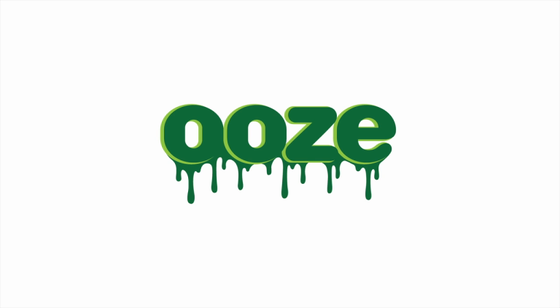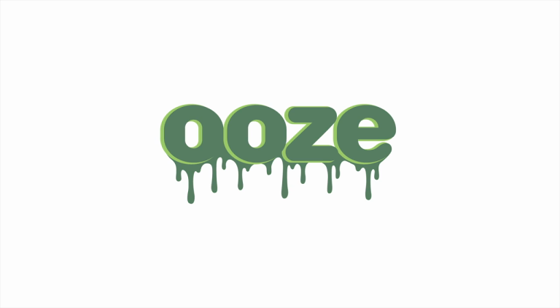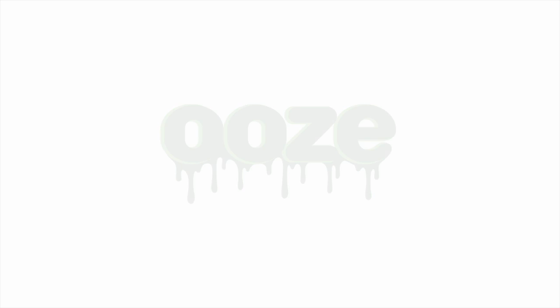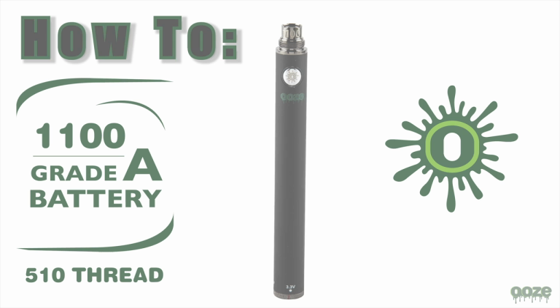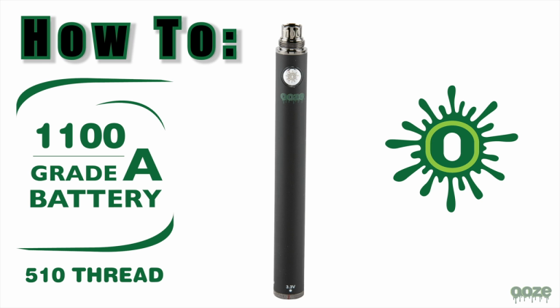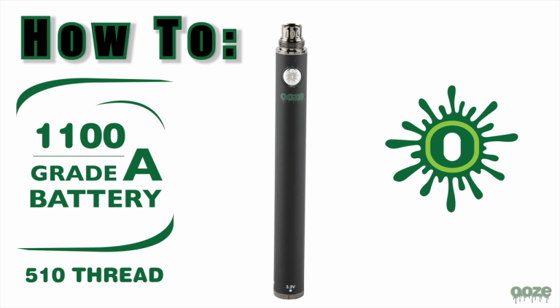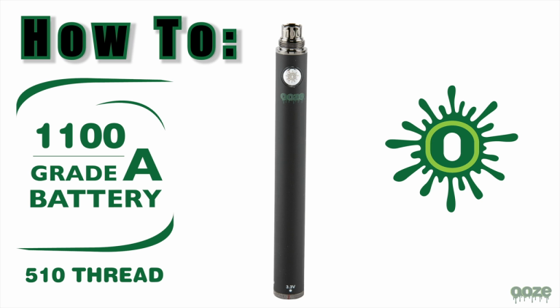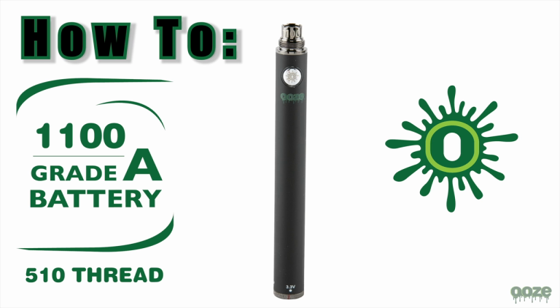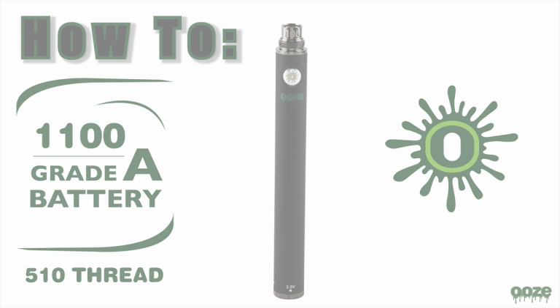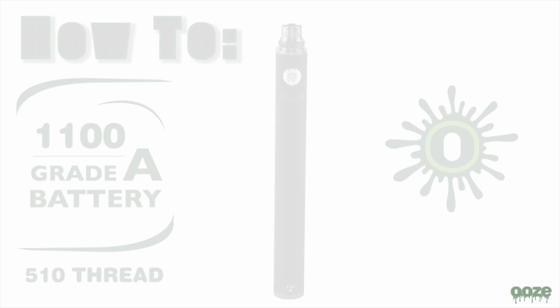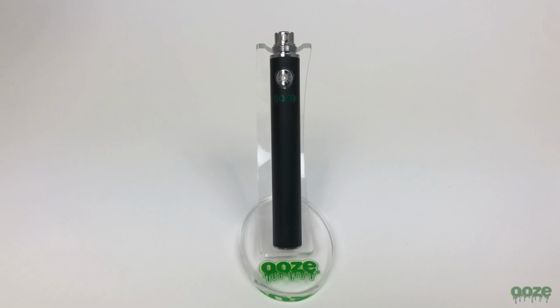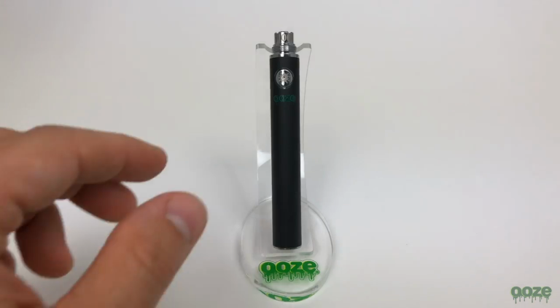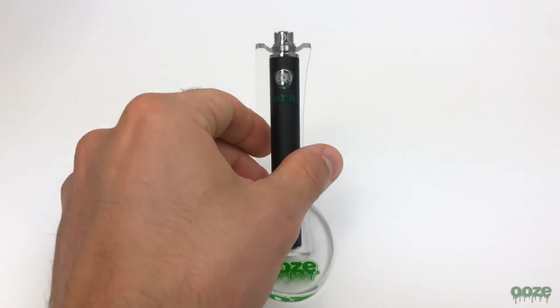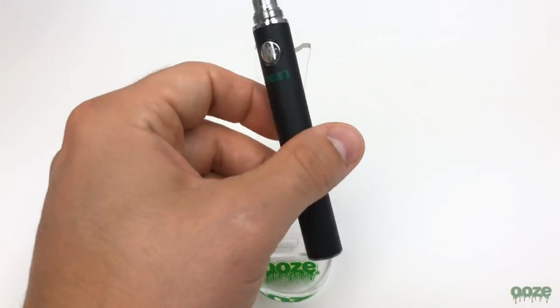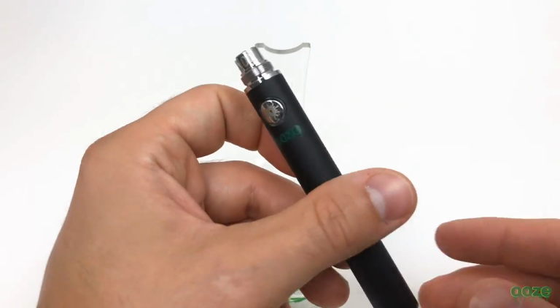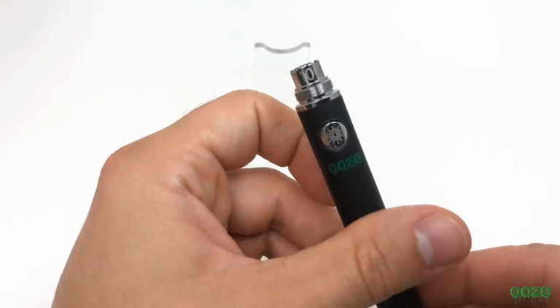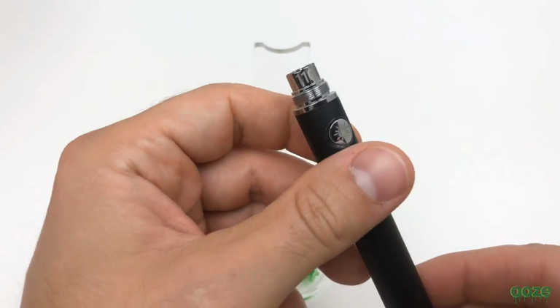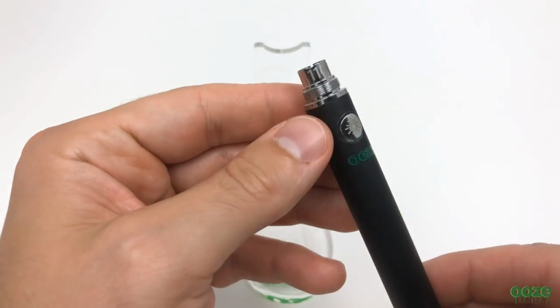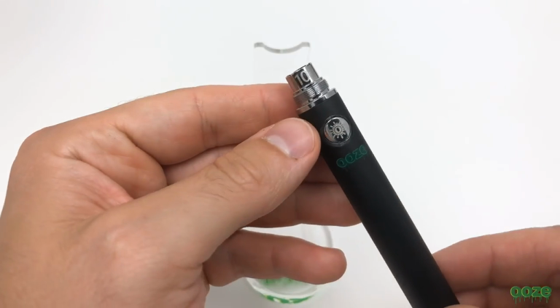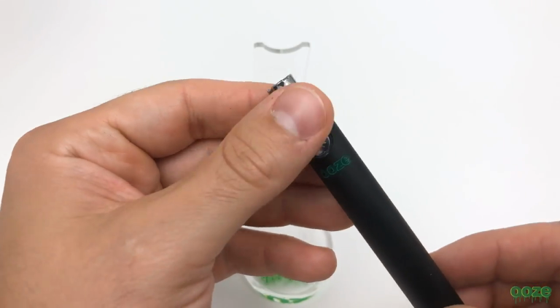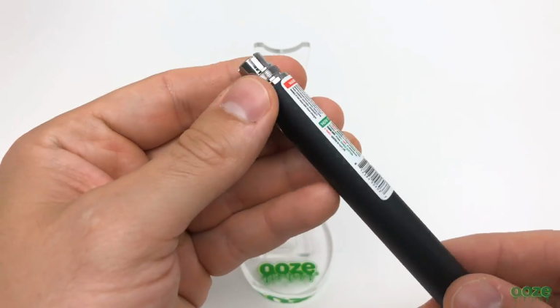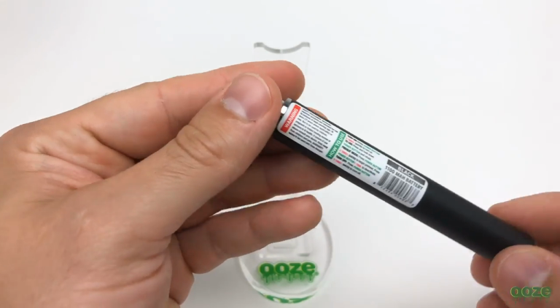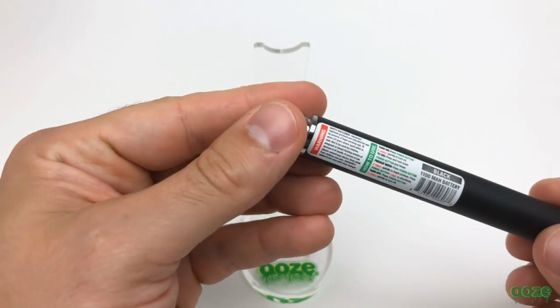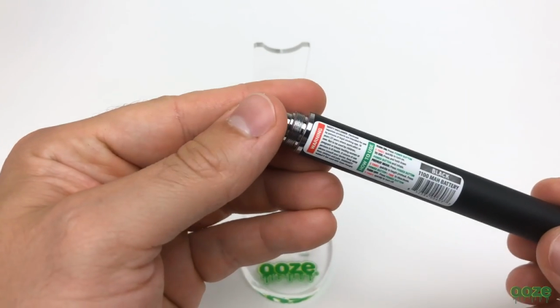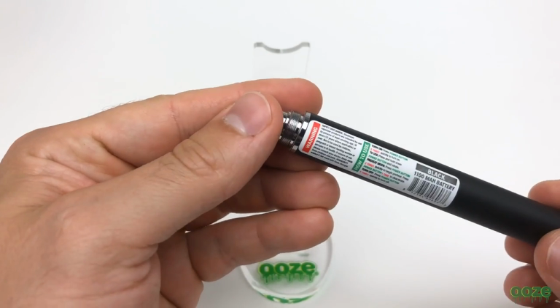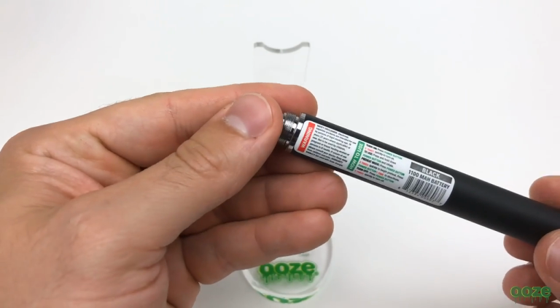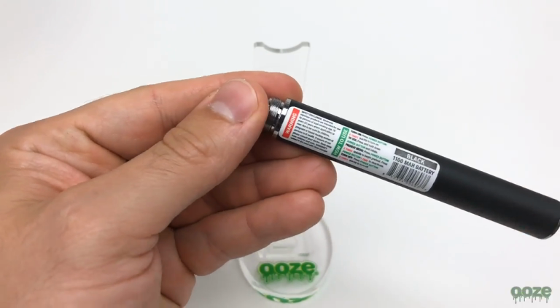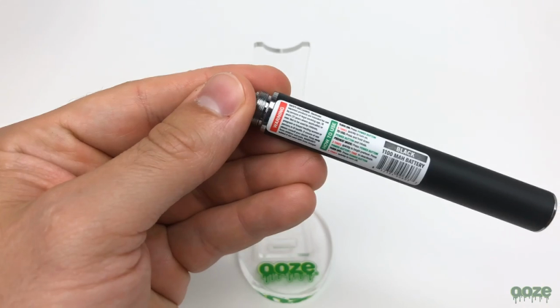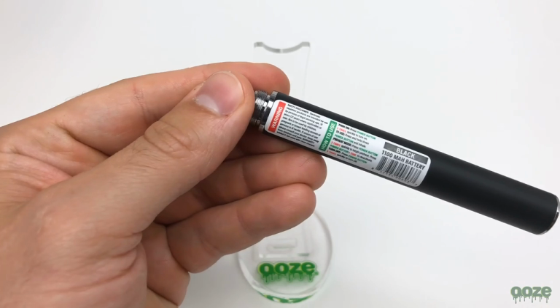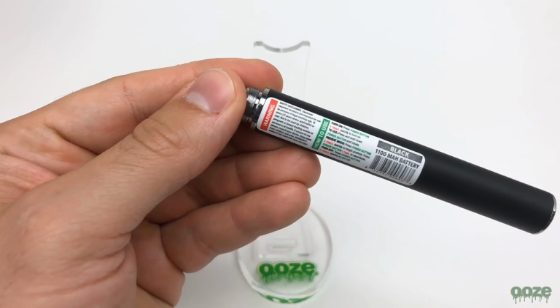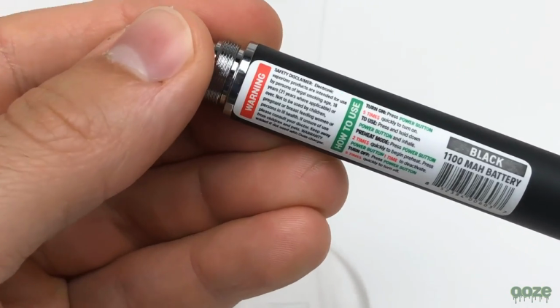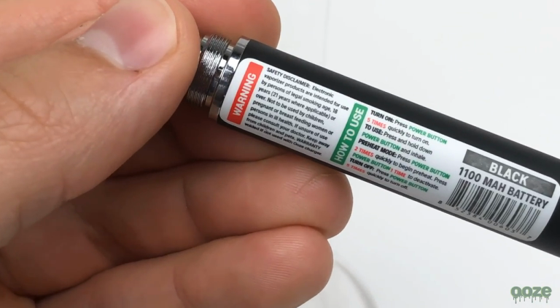In this video we will be going over how to use the Ooze 1100 grade A battery. On the back of the battery there are printed instructions that you can follow along as we go.